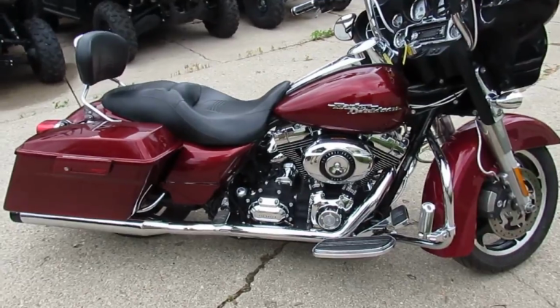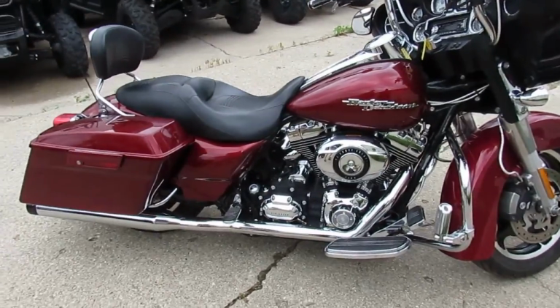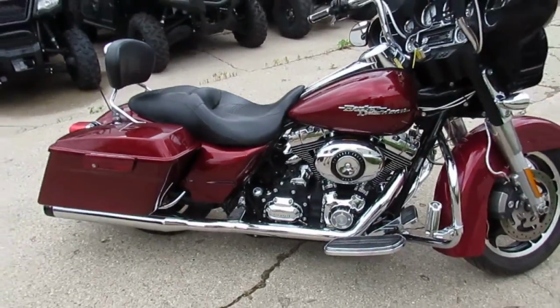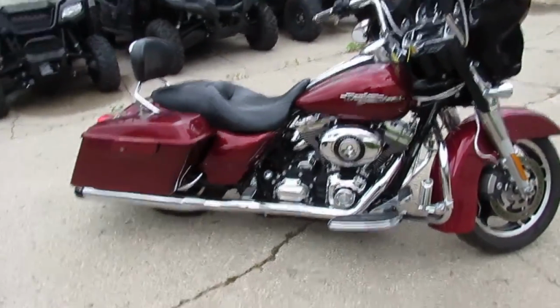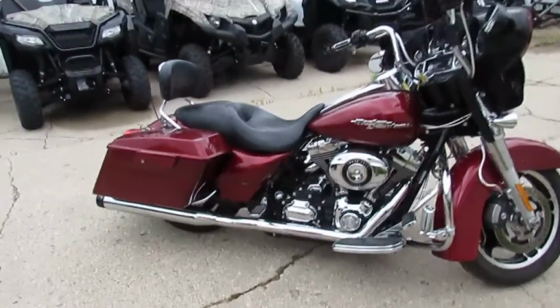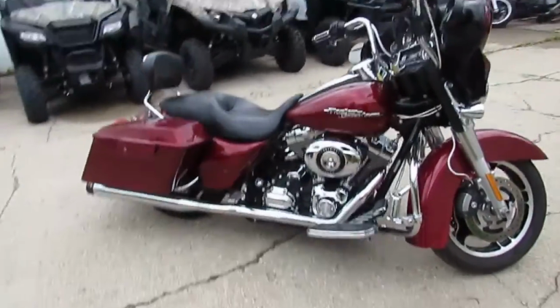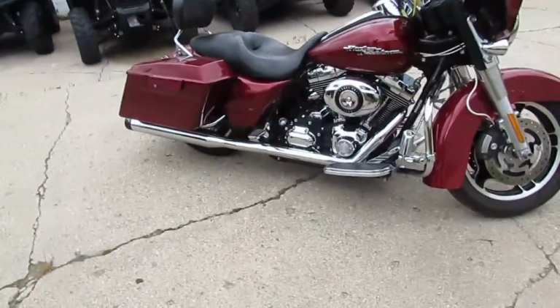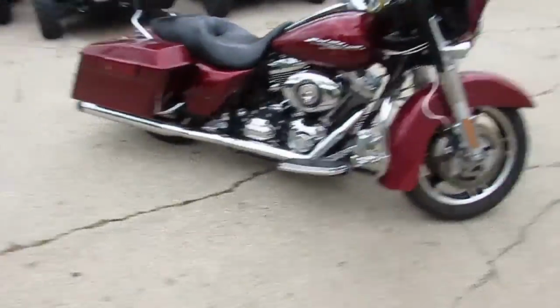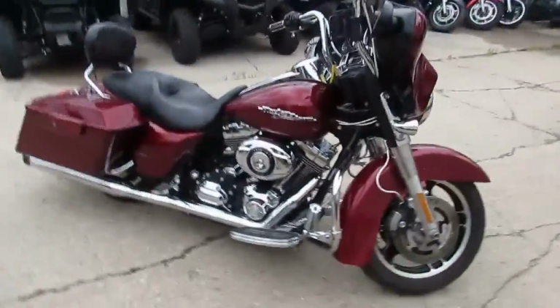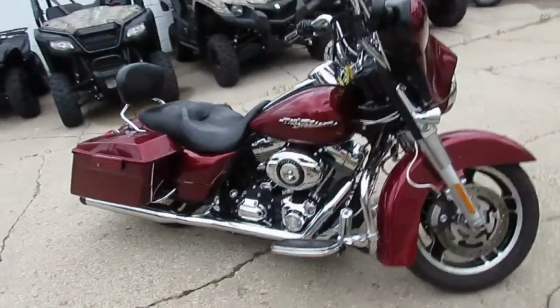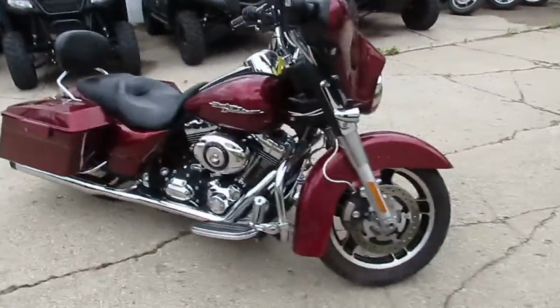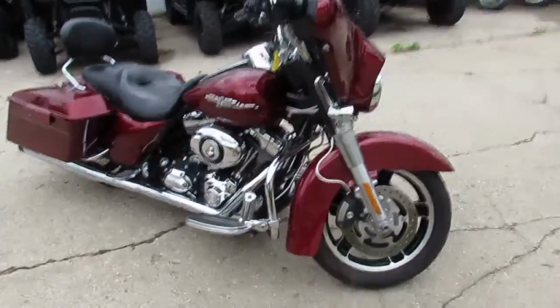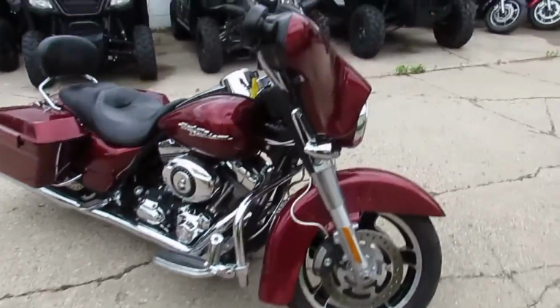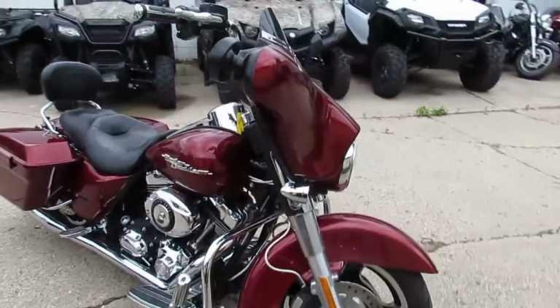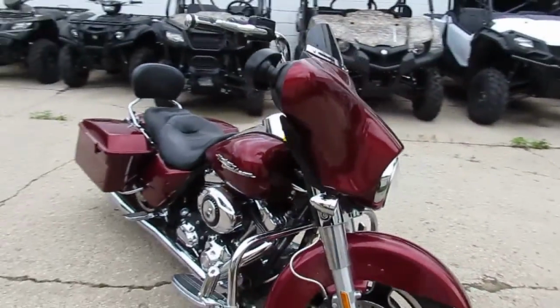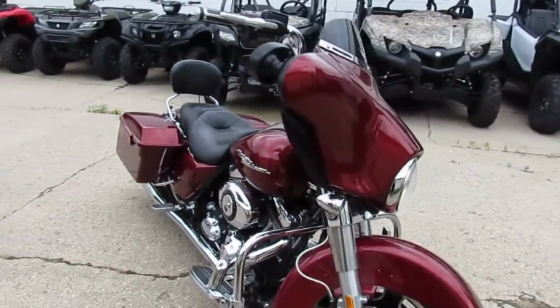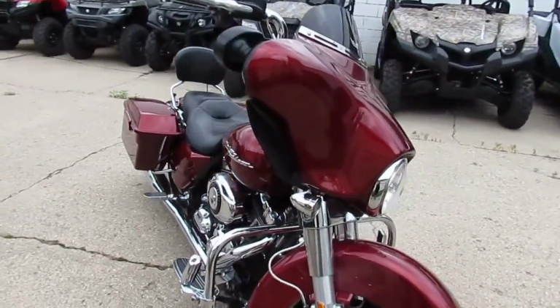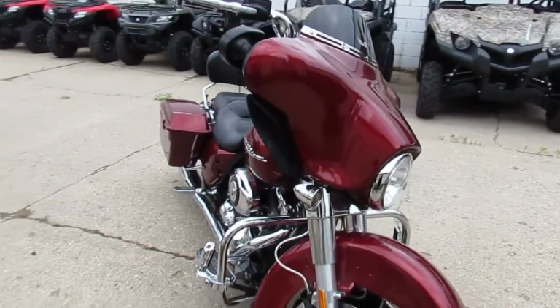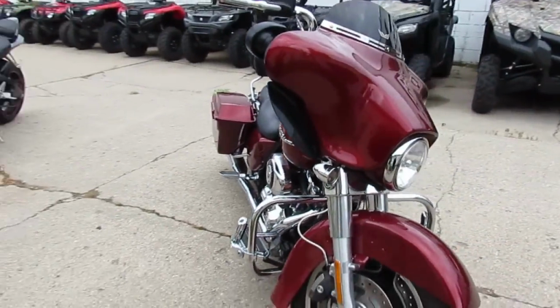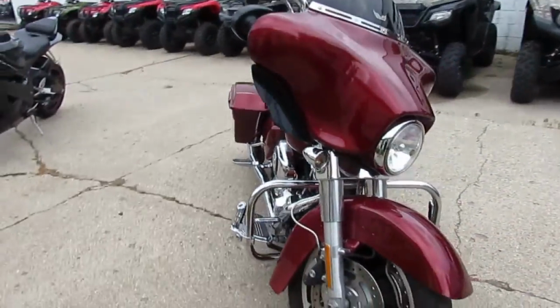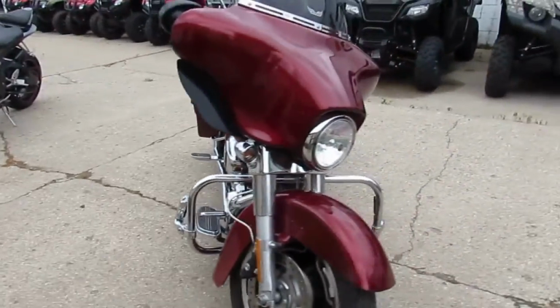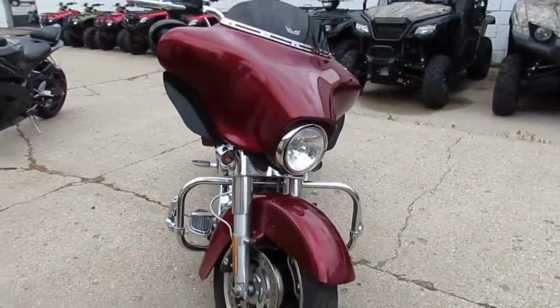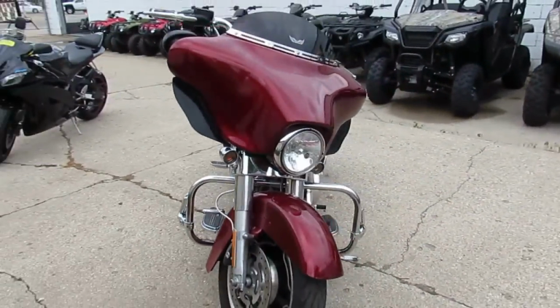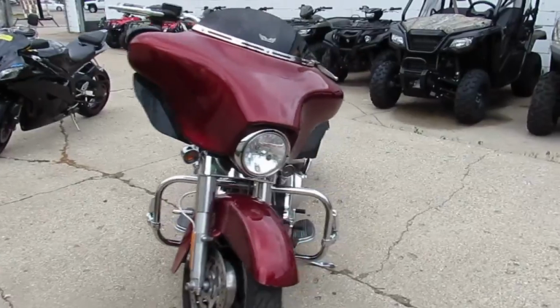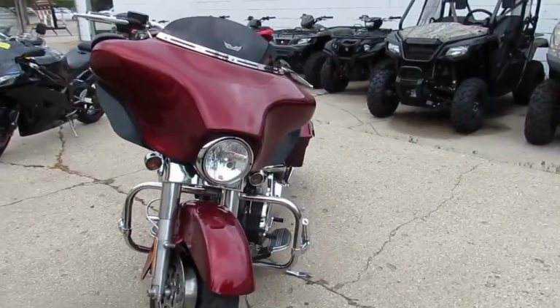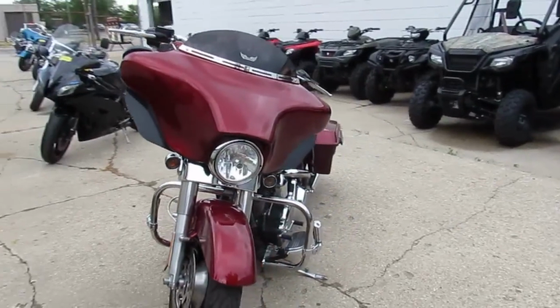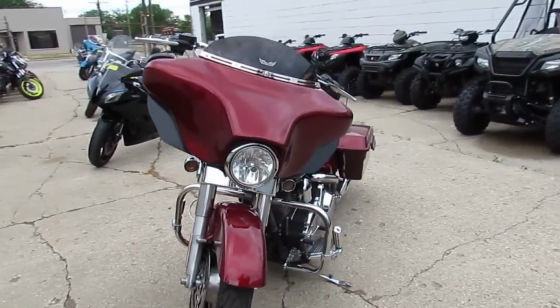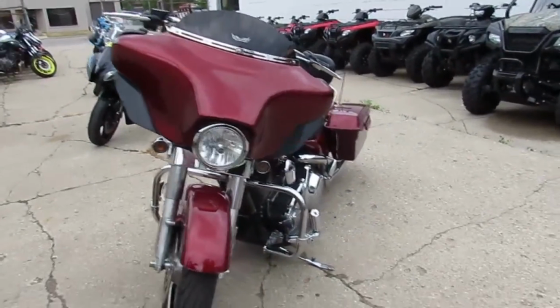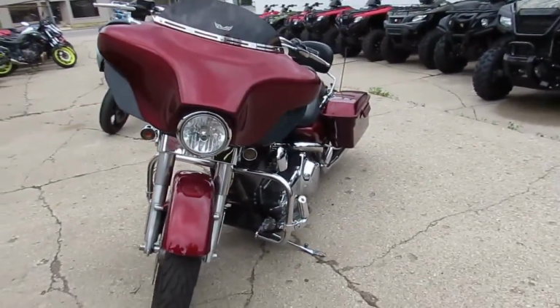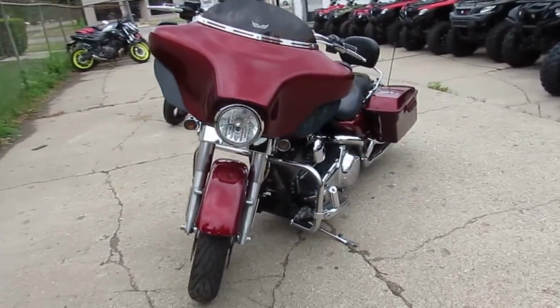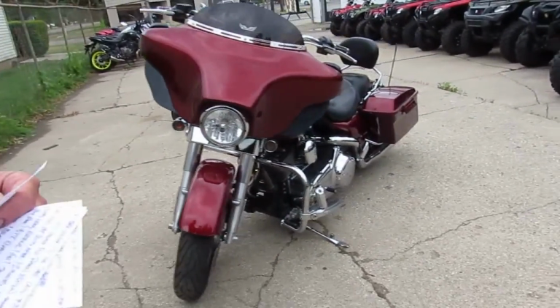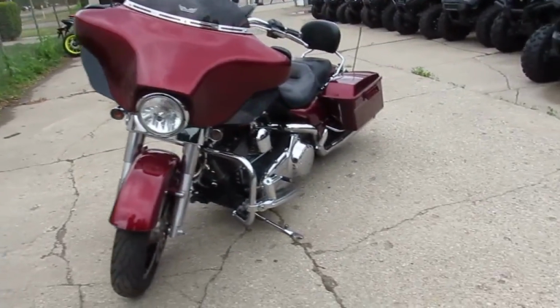Anybody looking for a nice Street Glide, we got one here at Approval Power Sports. We got over 300 used Harleys. This one is a 2009 Harley-Davidson Street Glide for sale. It's only got 17,895 miles, and it's a one-owner Street Glide.